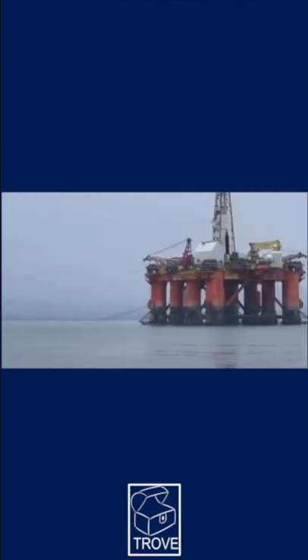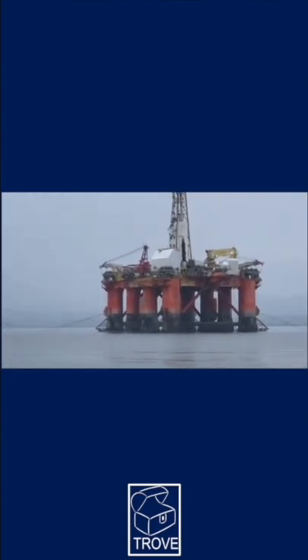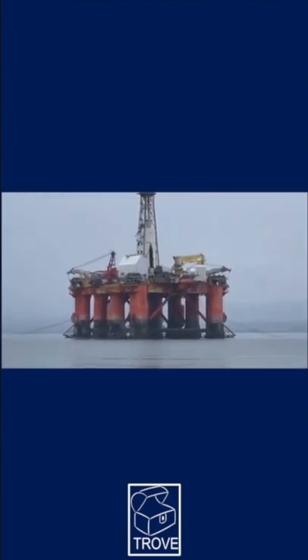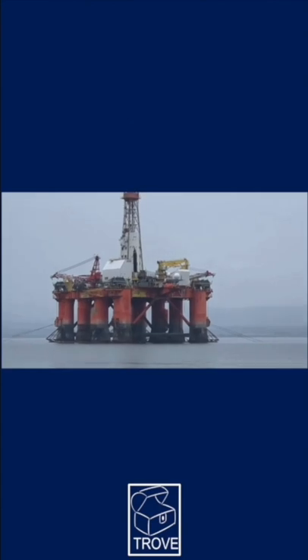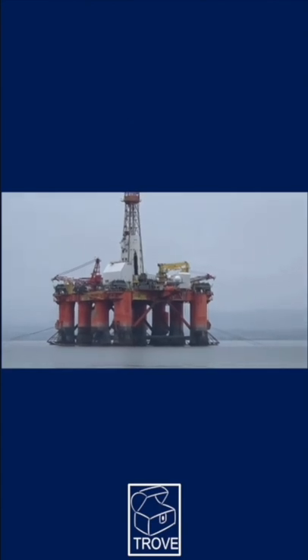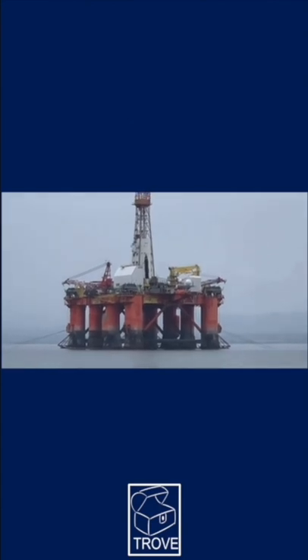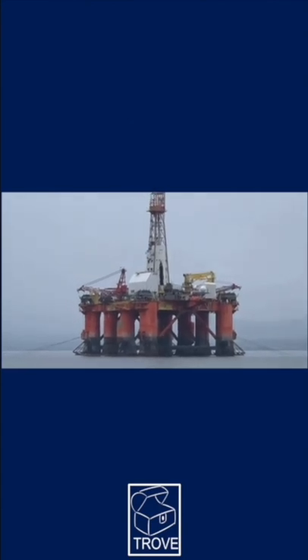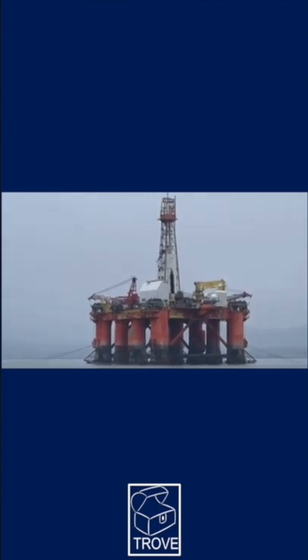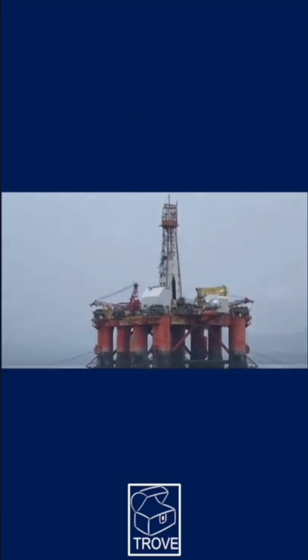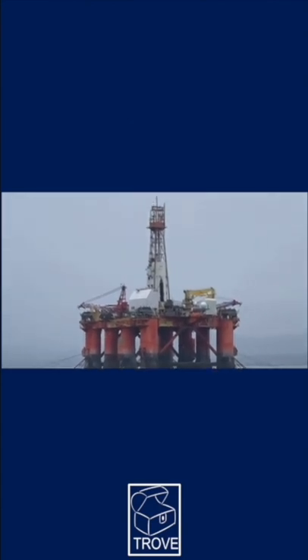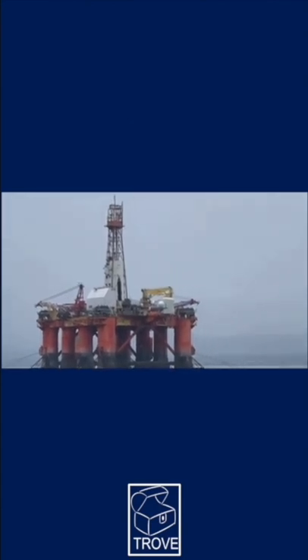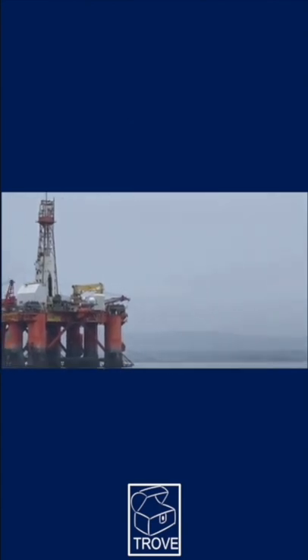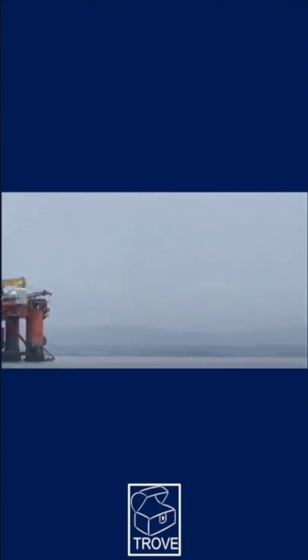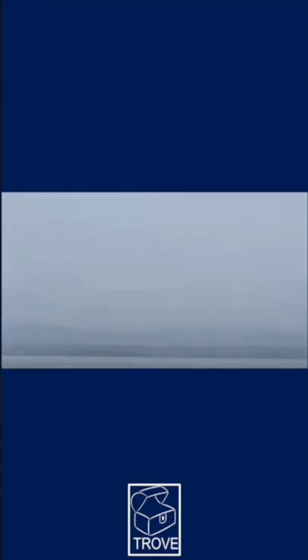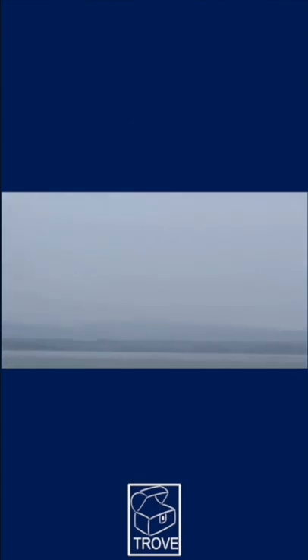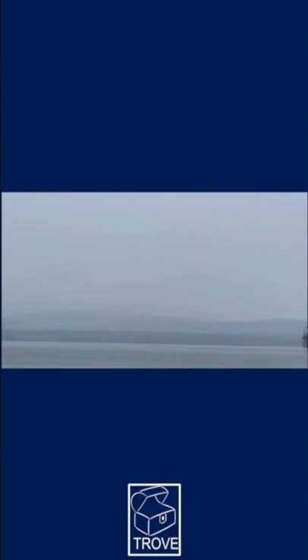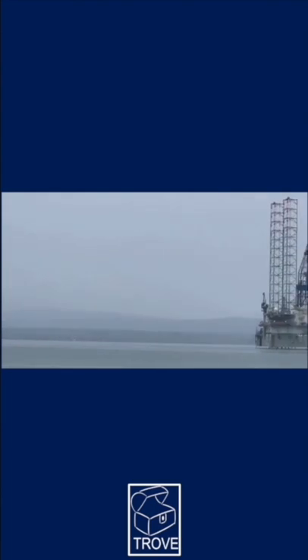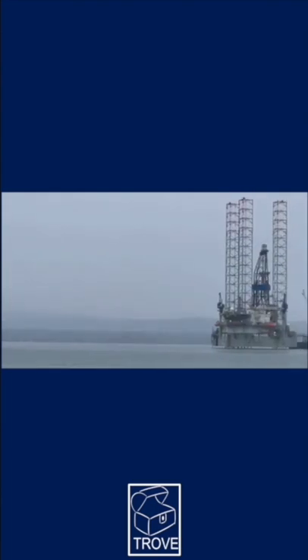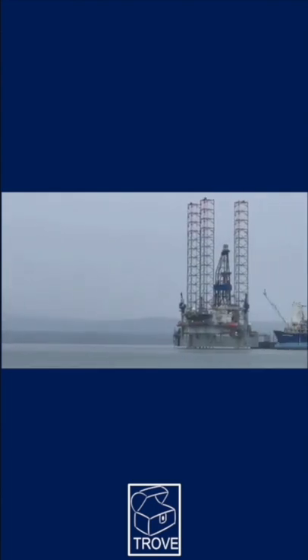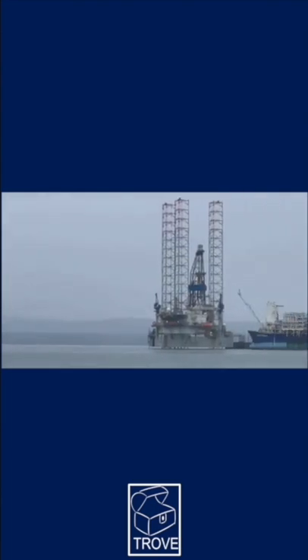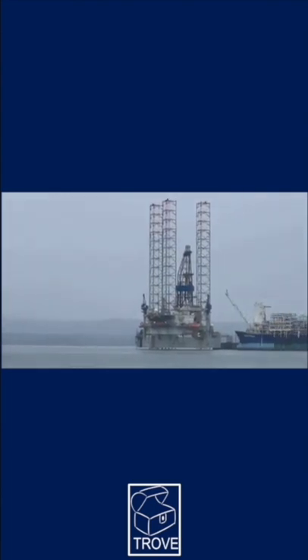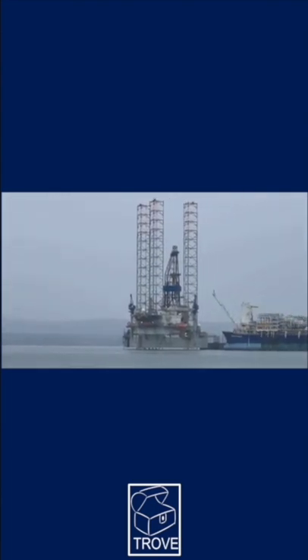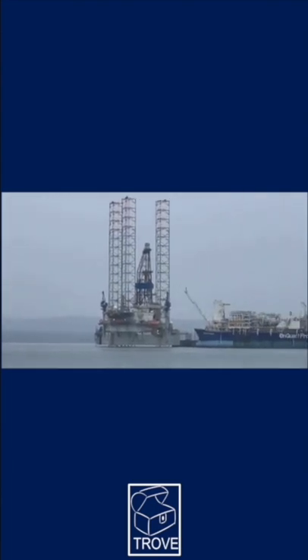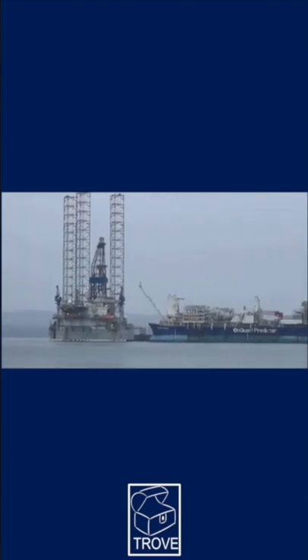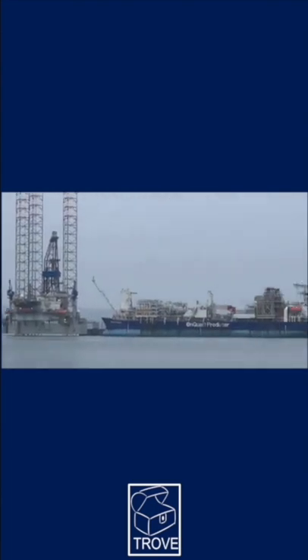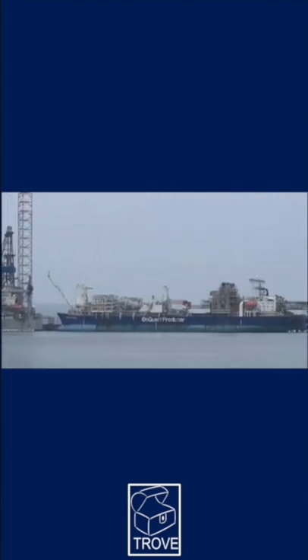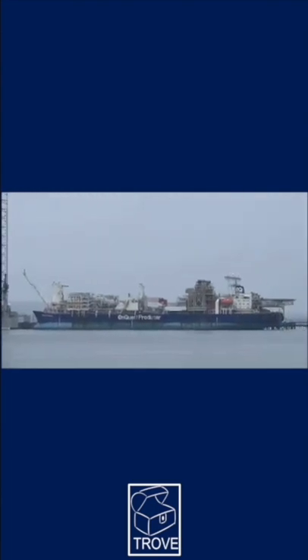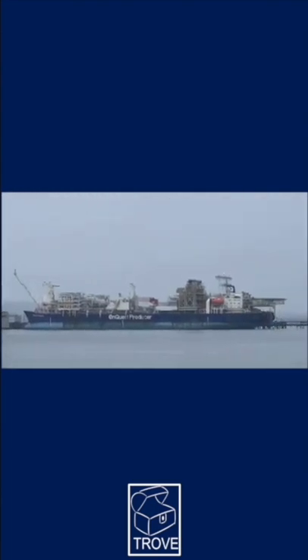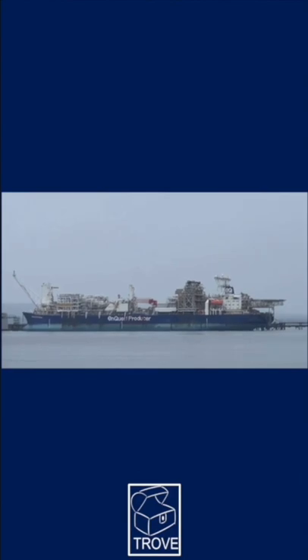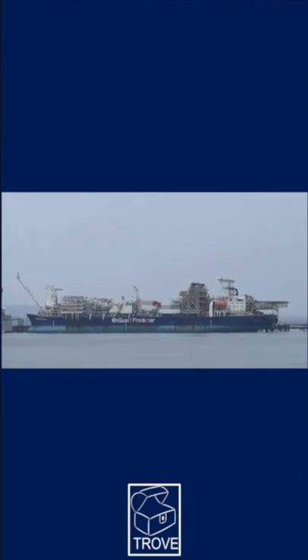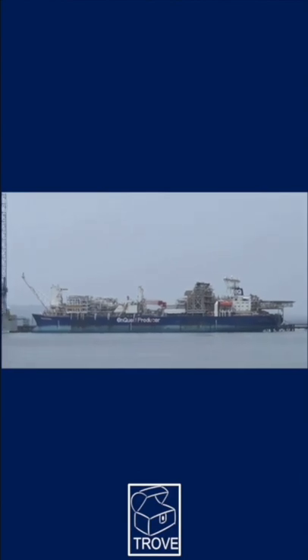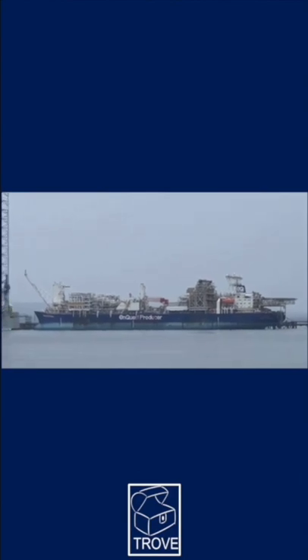Here's the Transocean Leader, and as we pan round to the right we see a jackup which is right next to the Enquest Producer, which has just come in from the Alma field and is awaiting decommissioning.